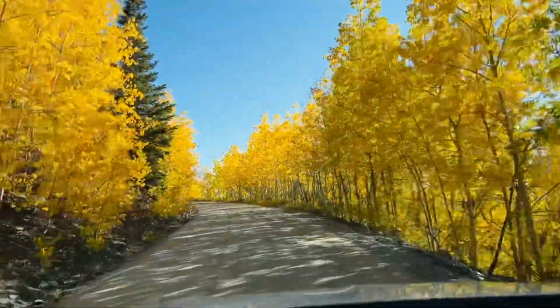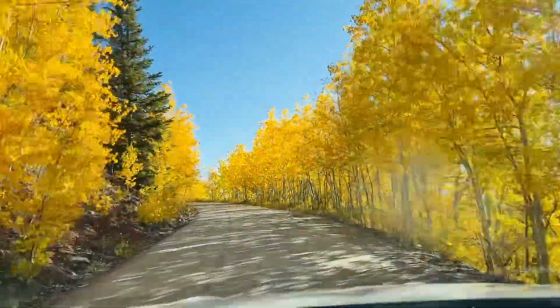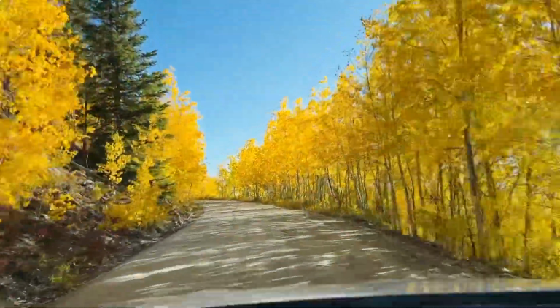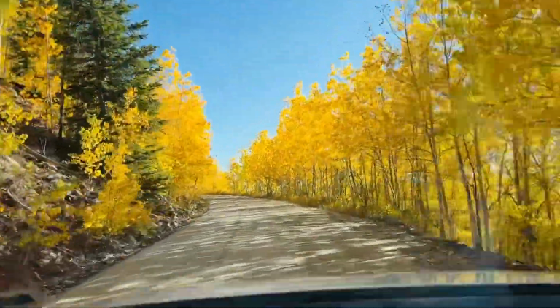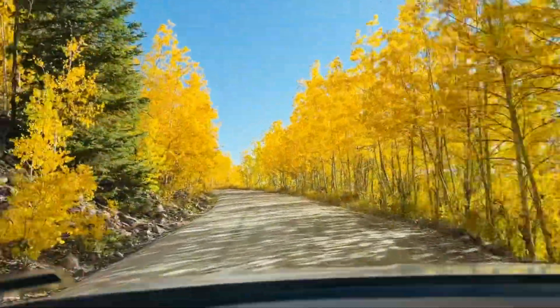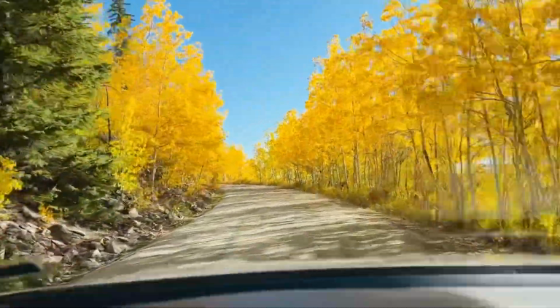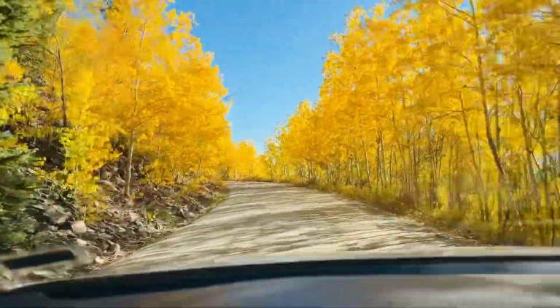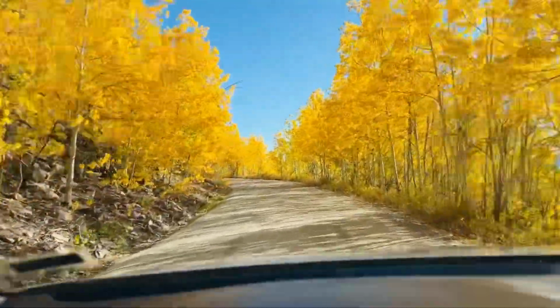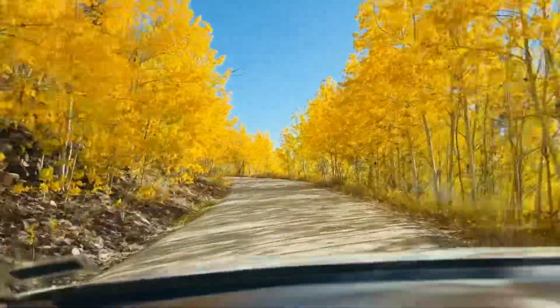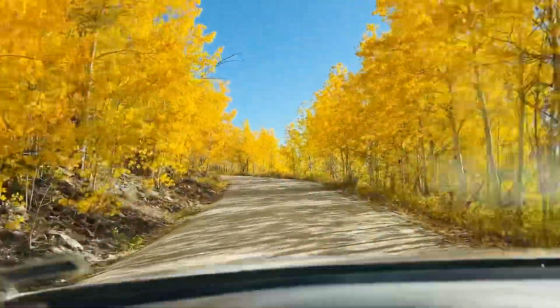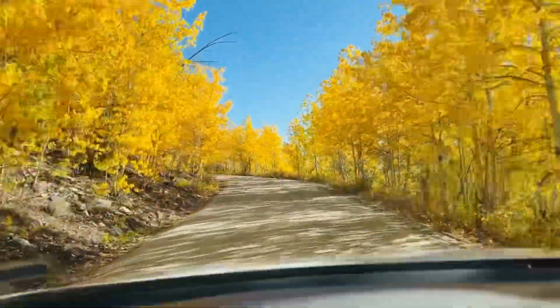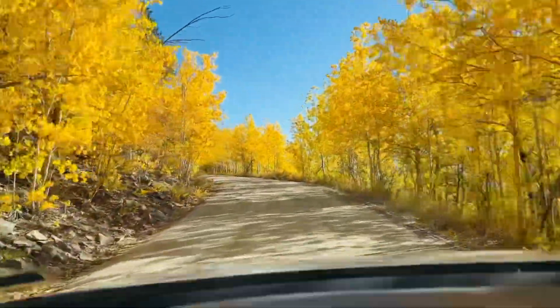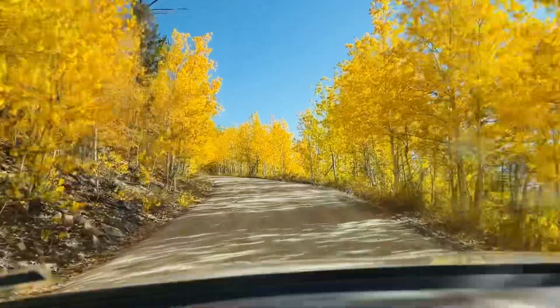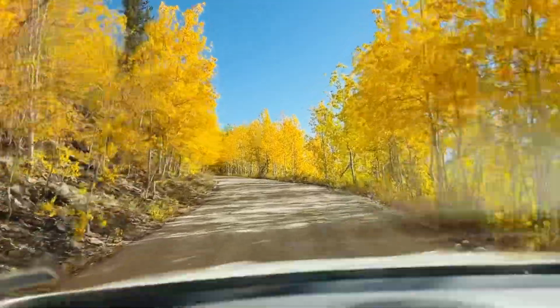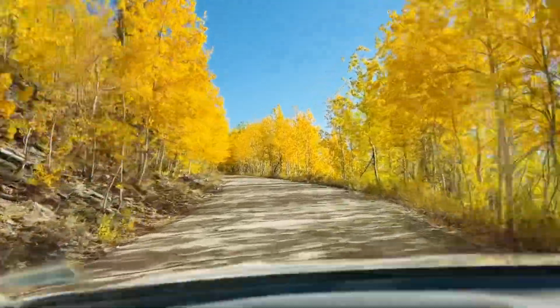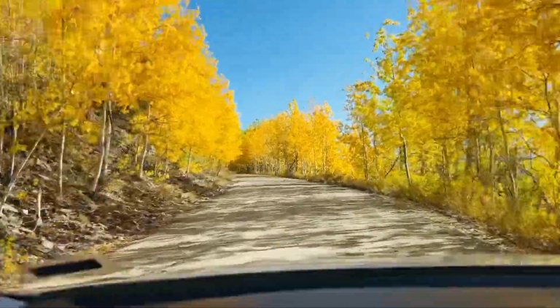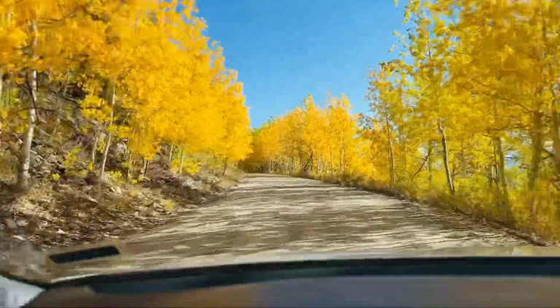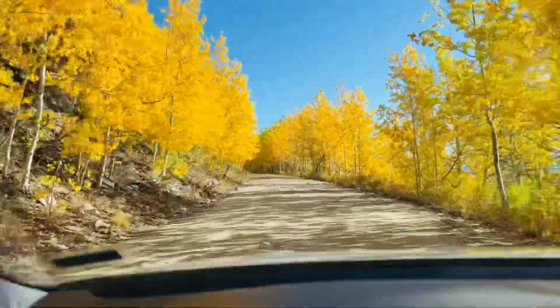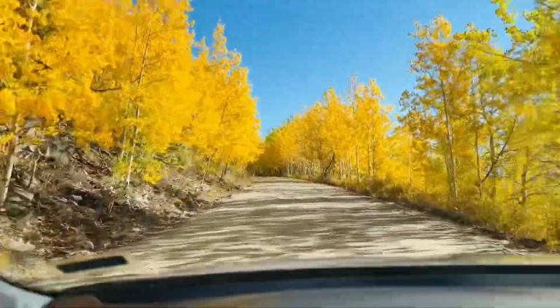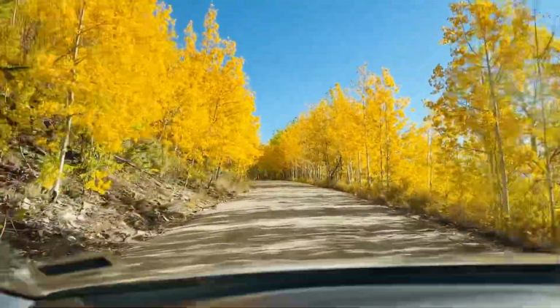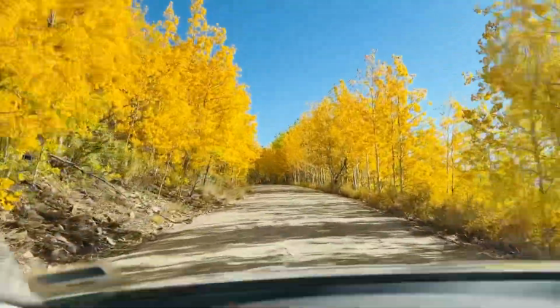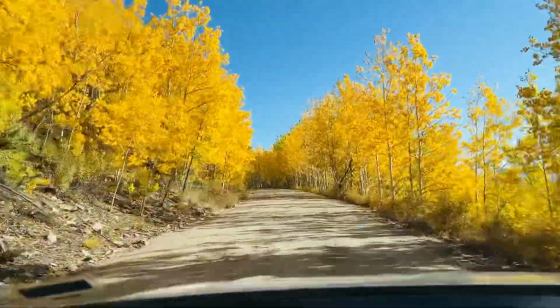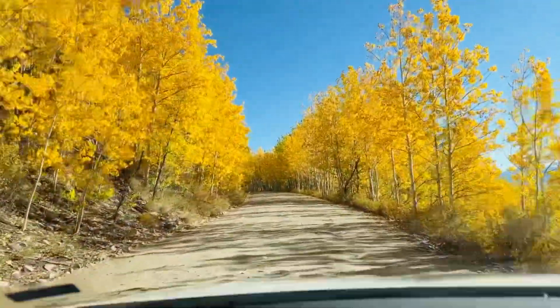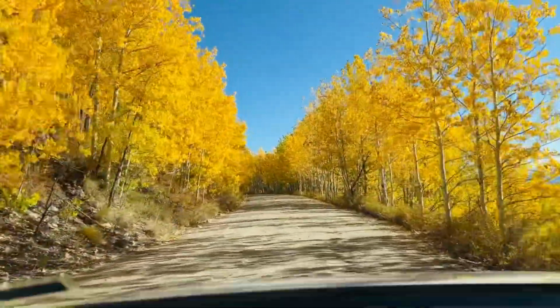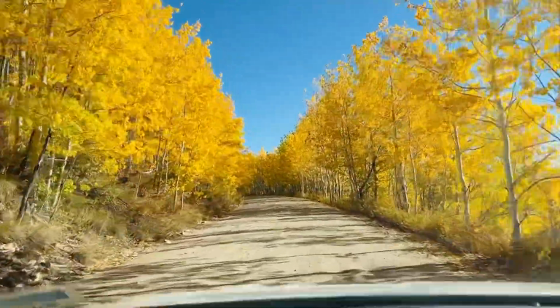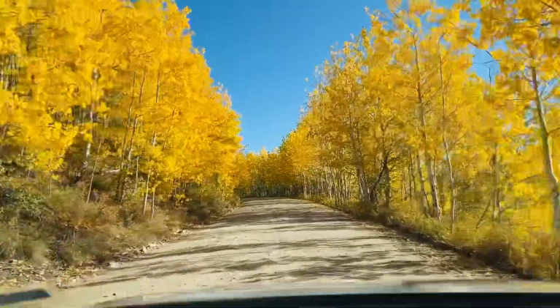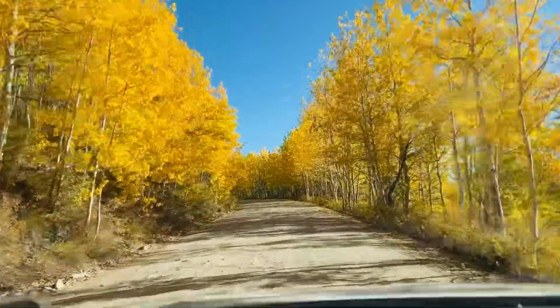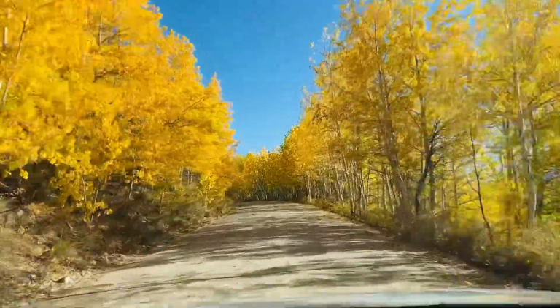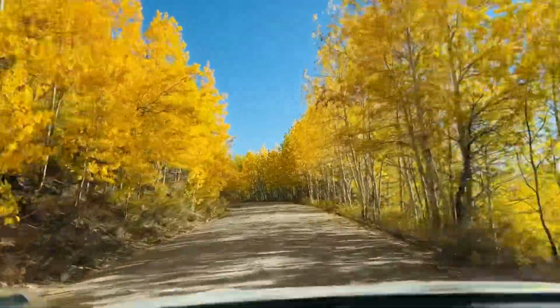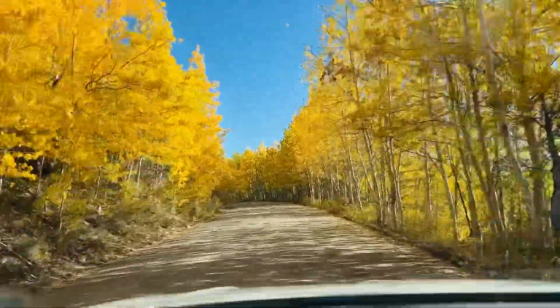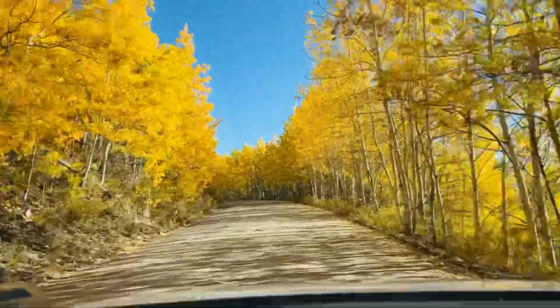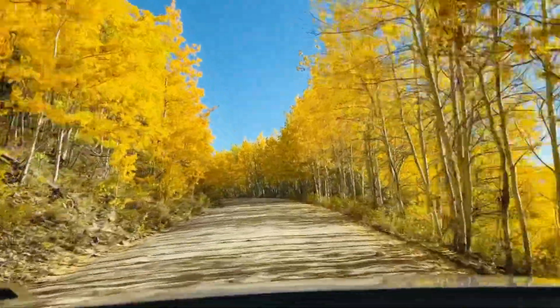Oh, Aspen Tunnel. Oh boy, that's pretty. Alright, it's getting bumpy.